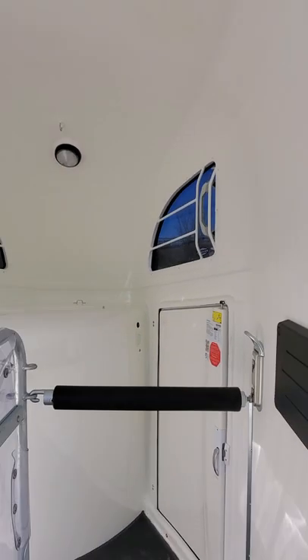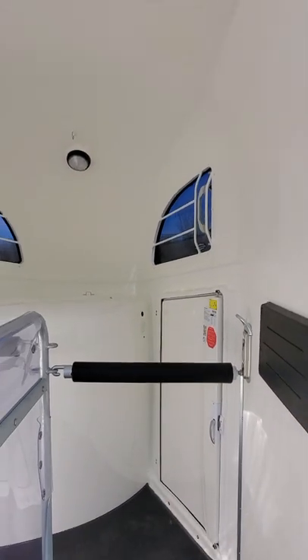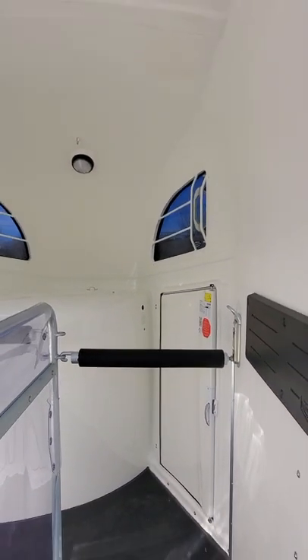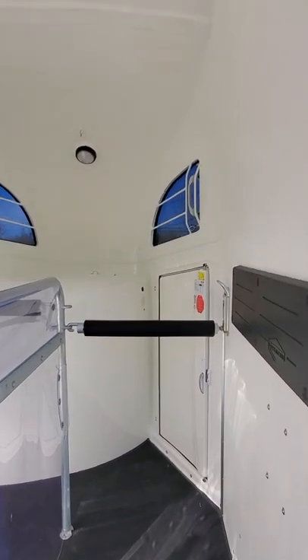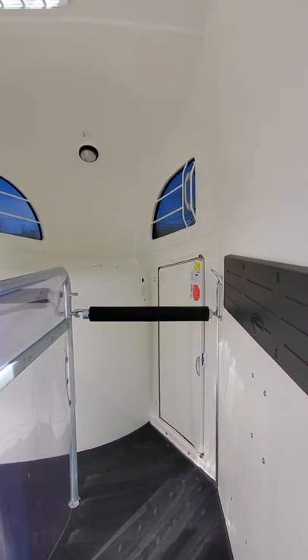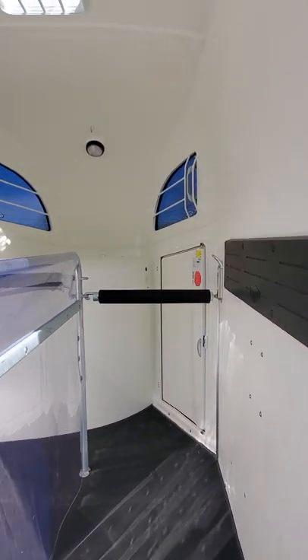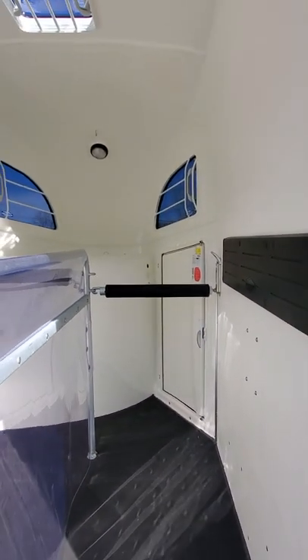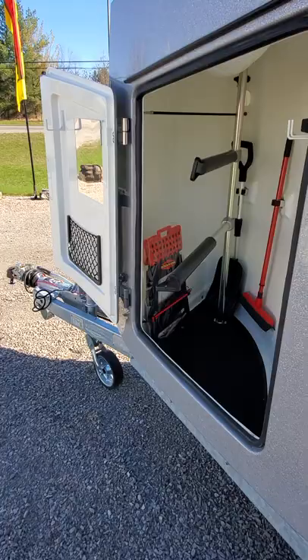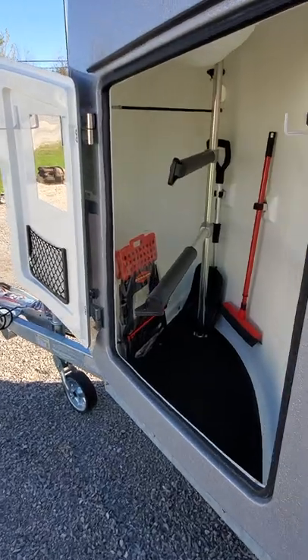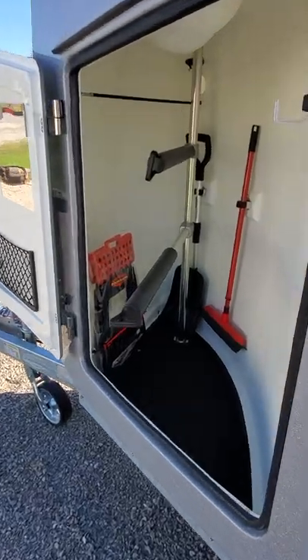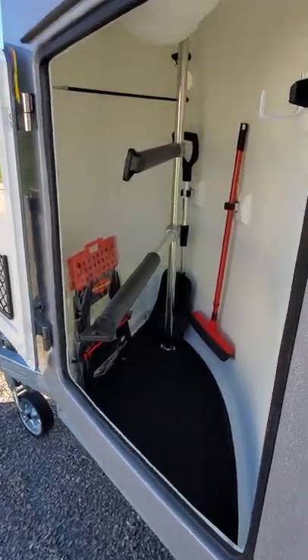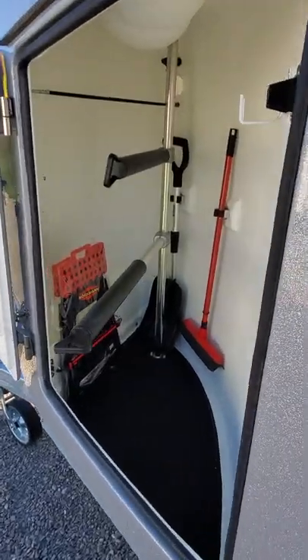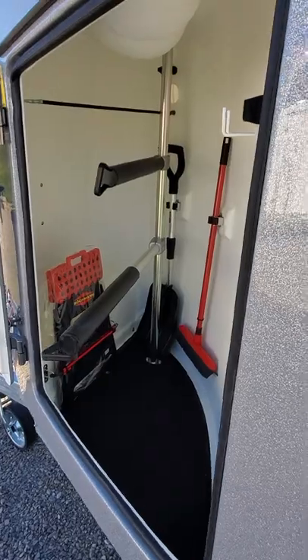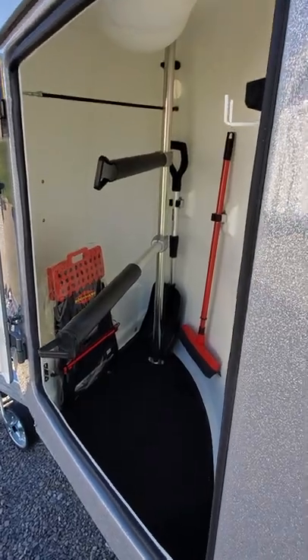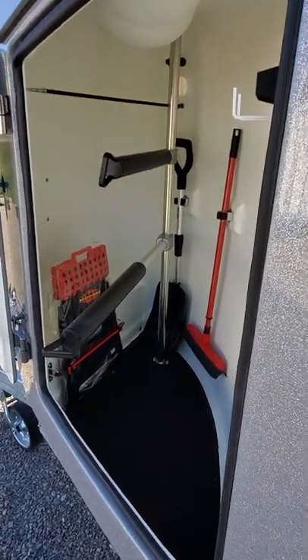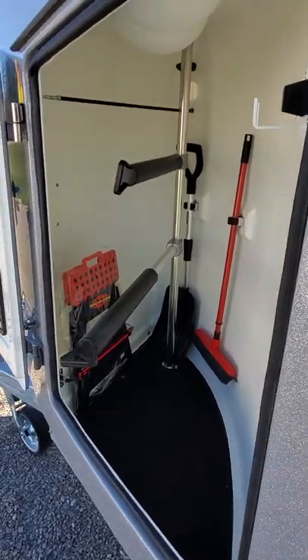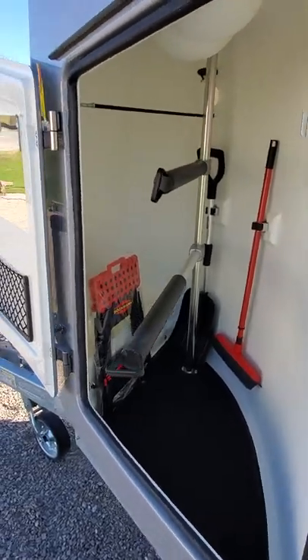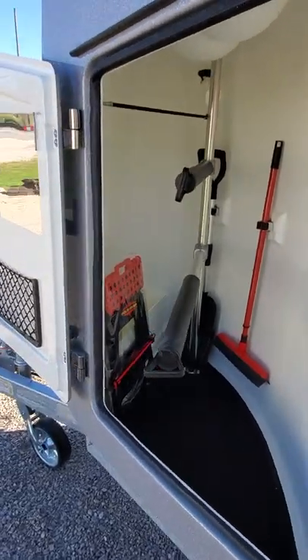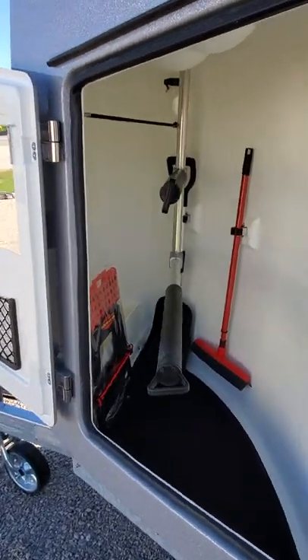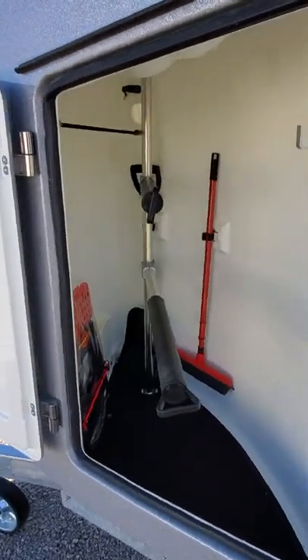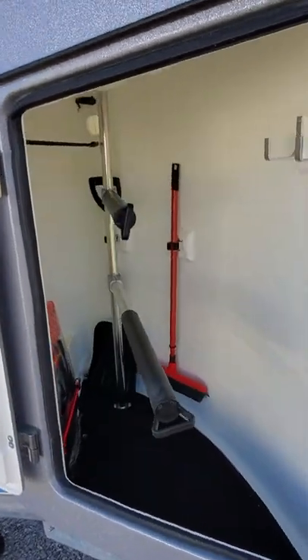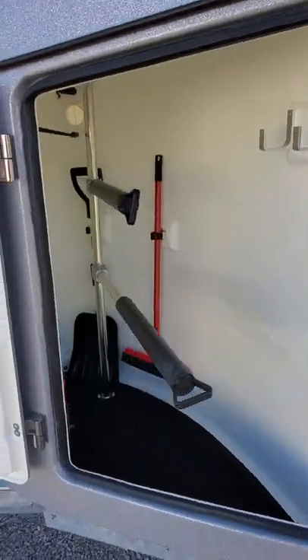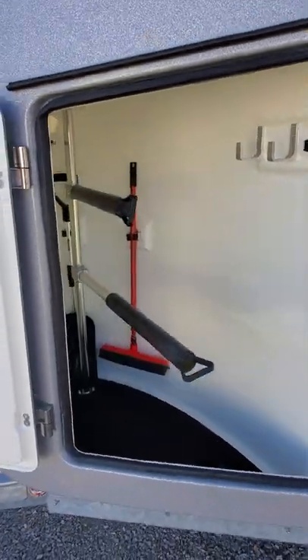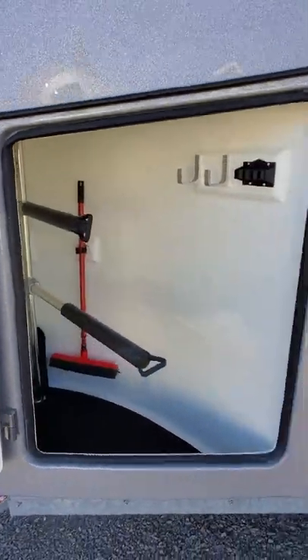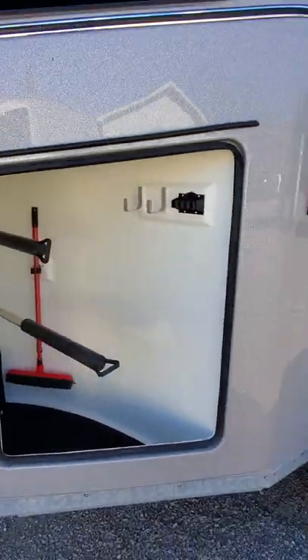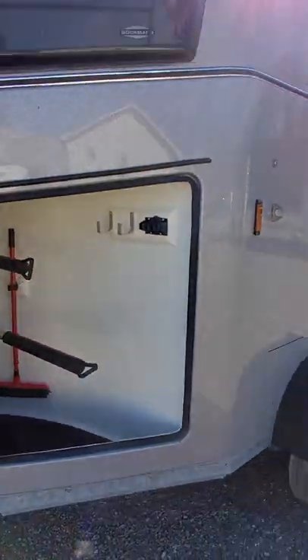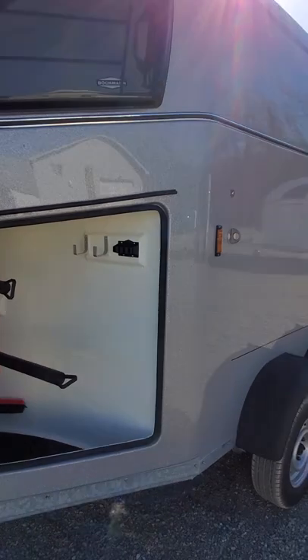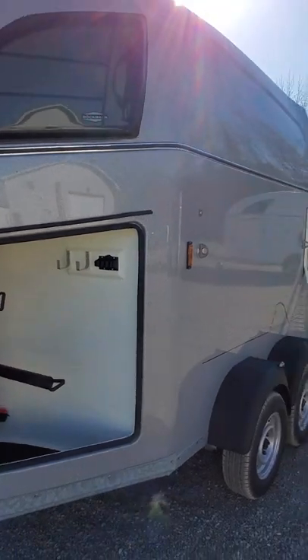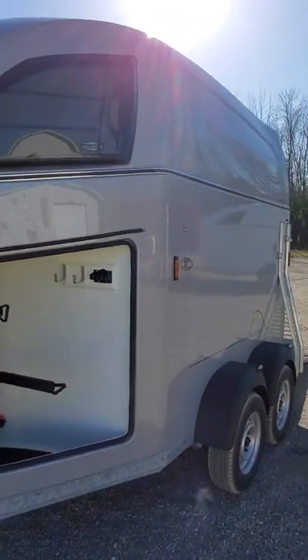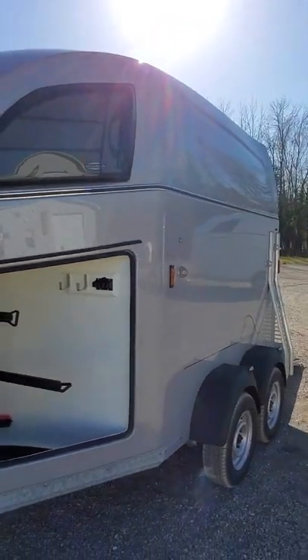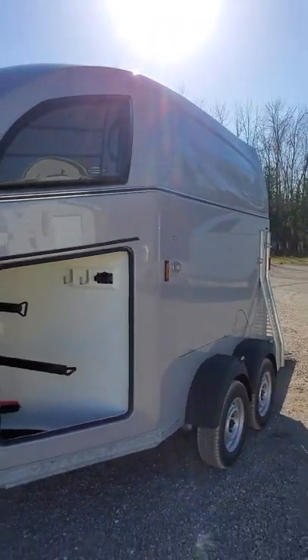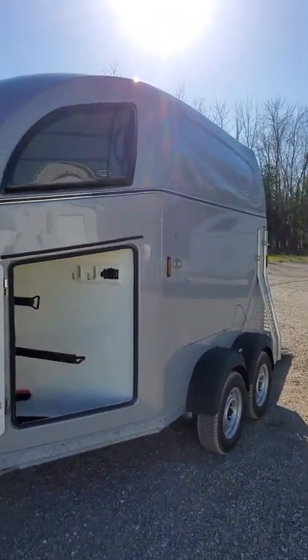This is a great trailer for taking to the shows. Pop your tack in the English cupboard, adjust your saddle racks, and you'll be ready for any clinic or any trail. This is the Comfort.